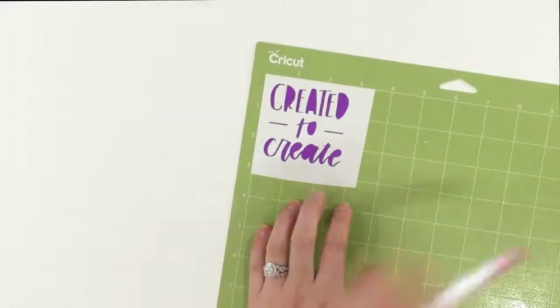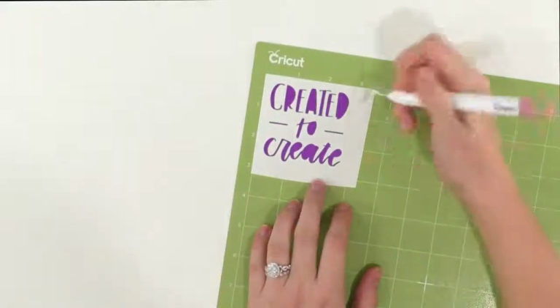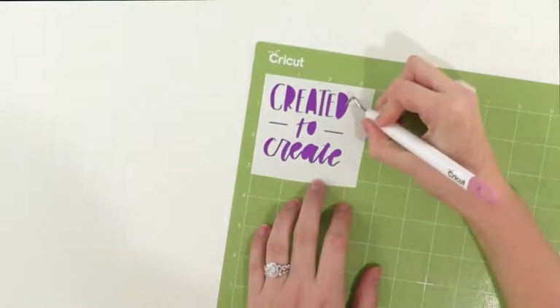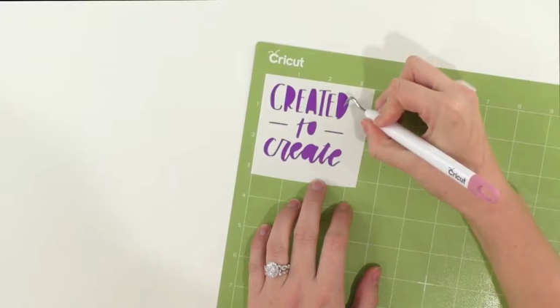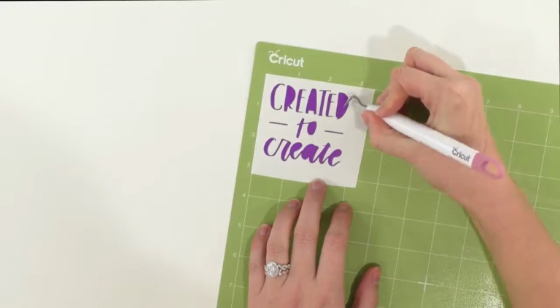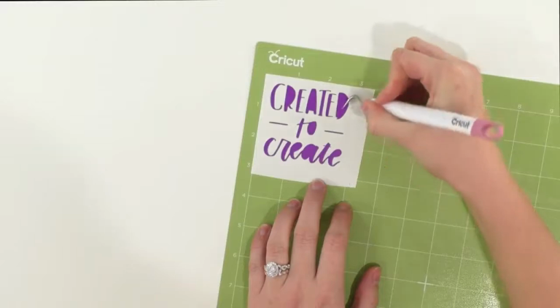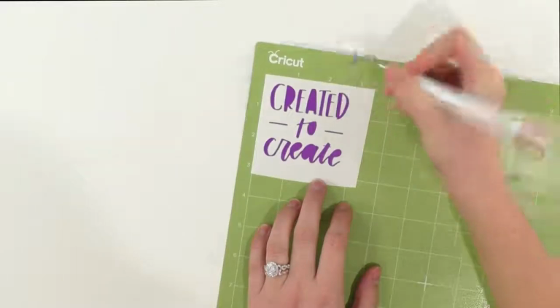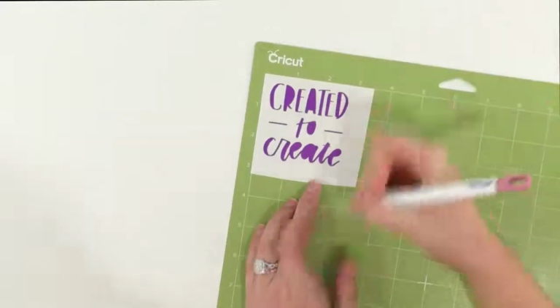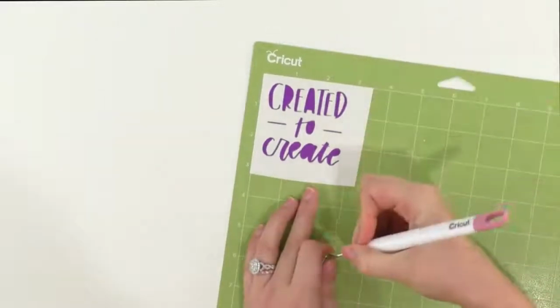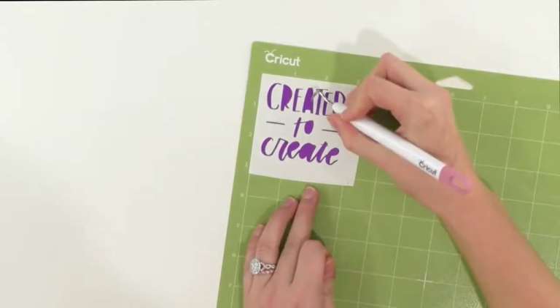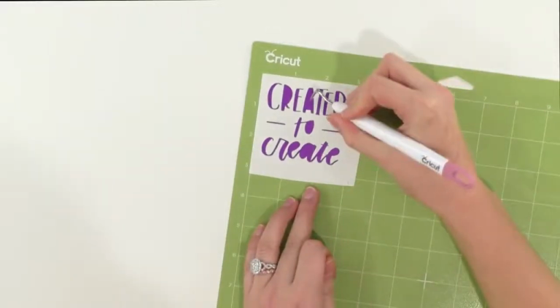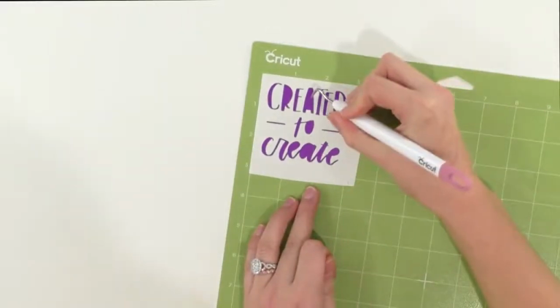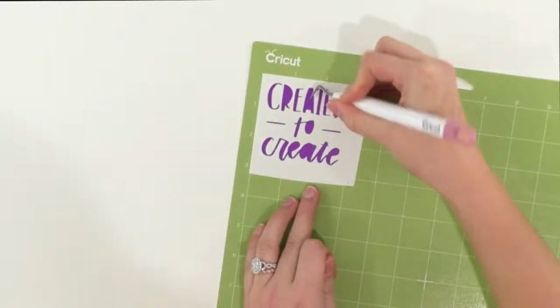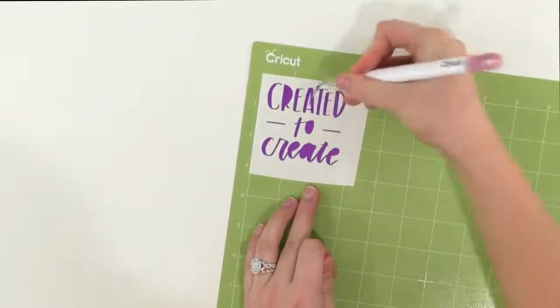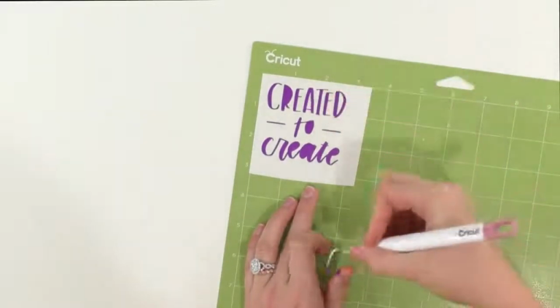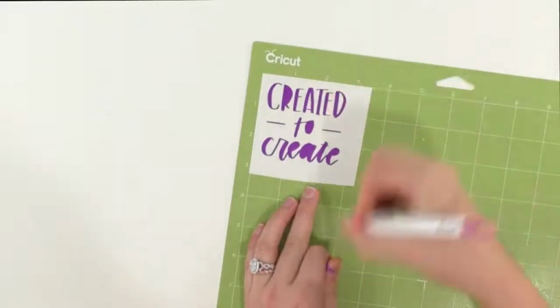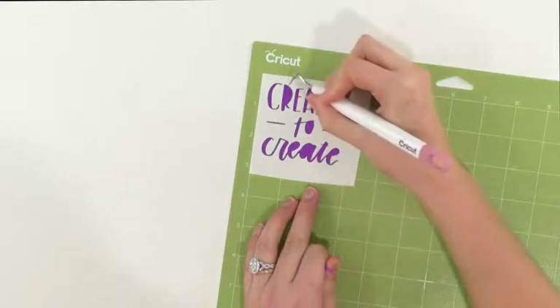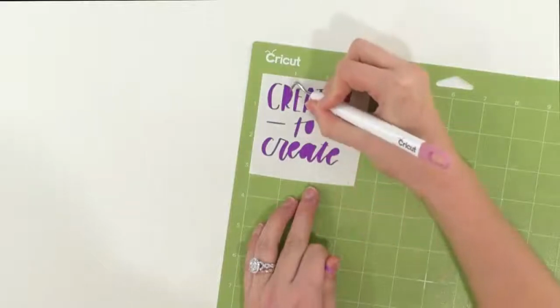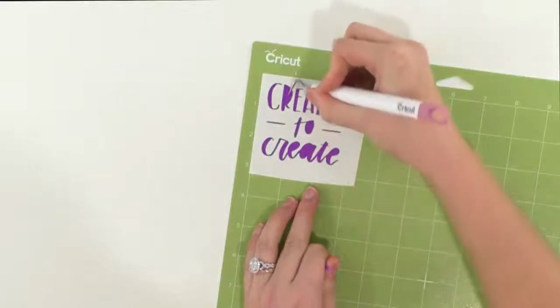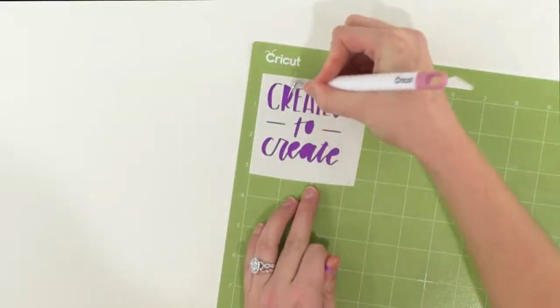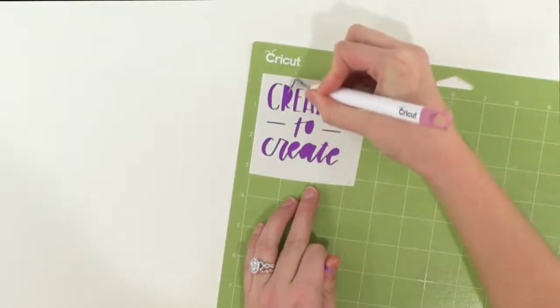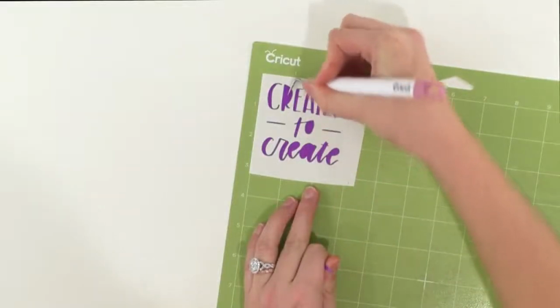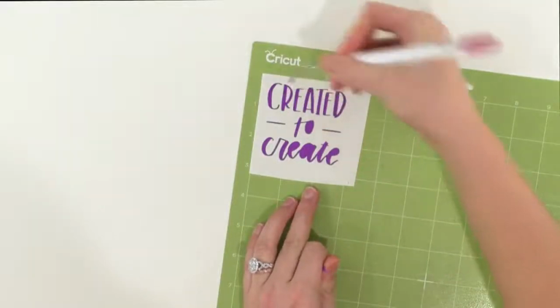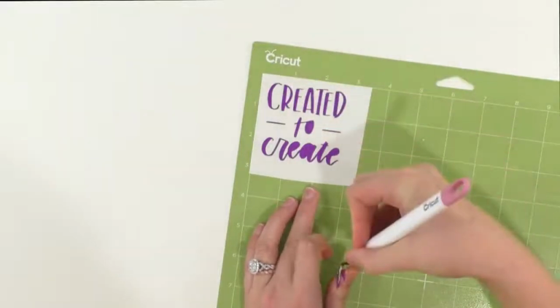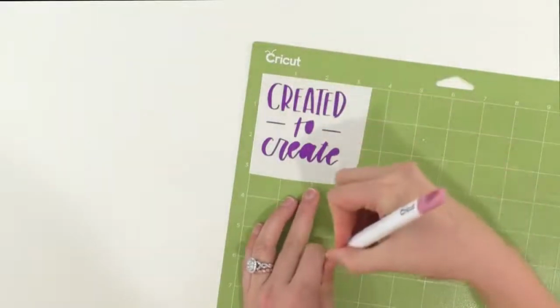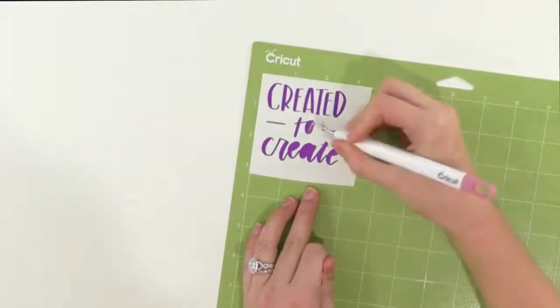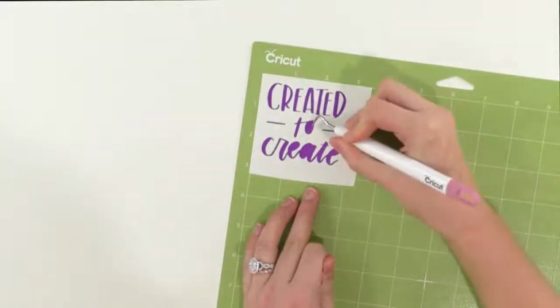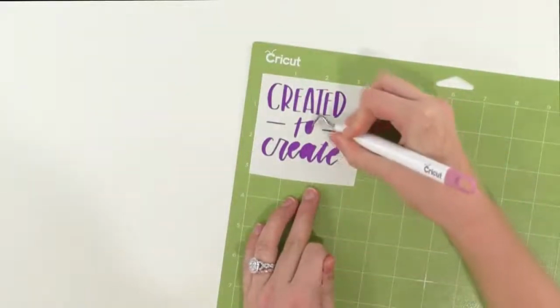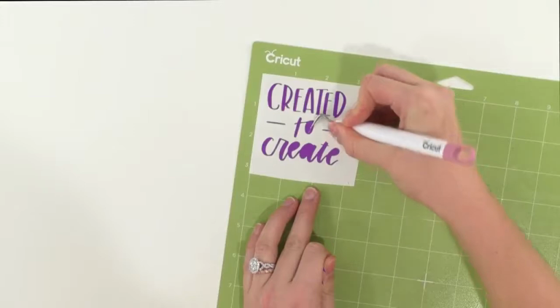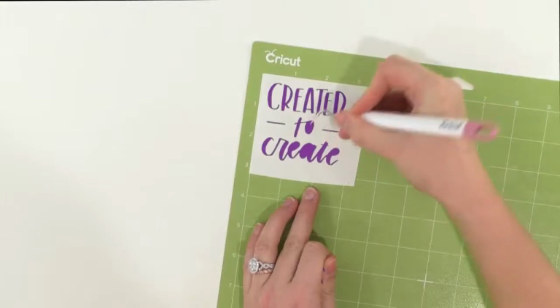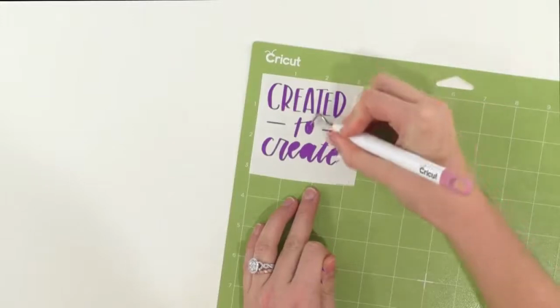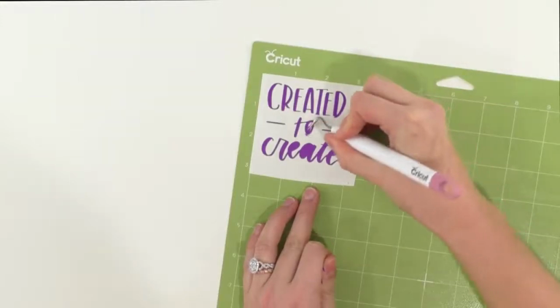Now we're going to get our little weeding tool and weed all of our excess vinyl that we do not need. I'm just going to weed inside all our little letters. You always want to be super patient when you're weeding vinyl — you don't want to weed up anything that you're not supposed to, and being patient and paying attention to your work is the best way to do that.